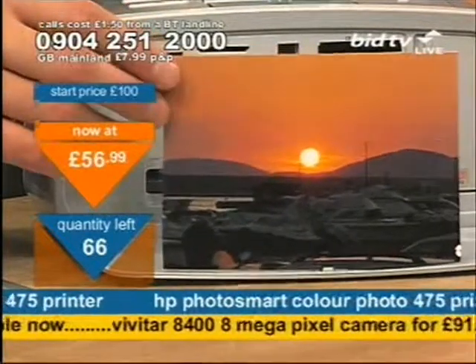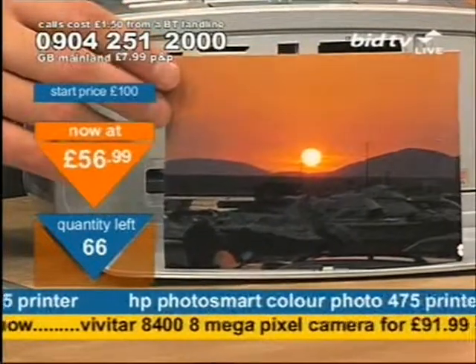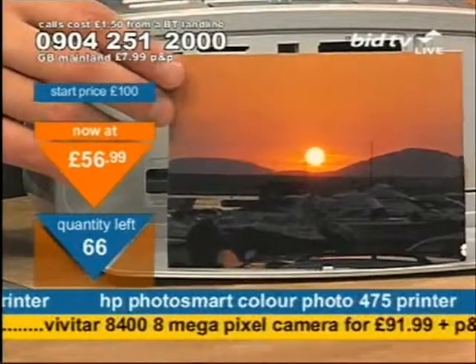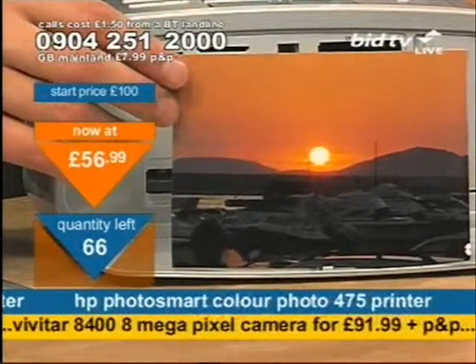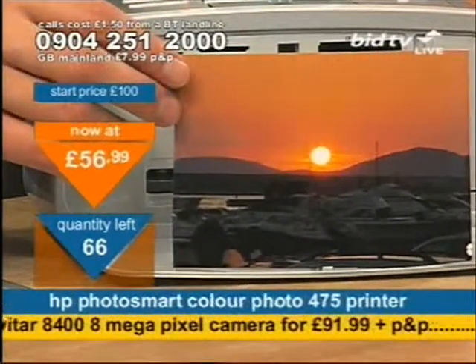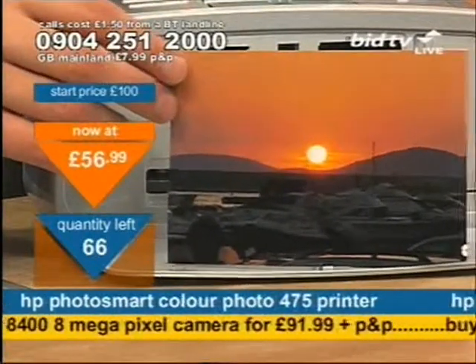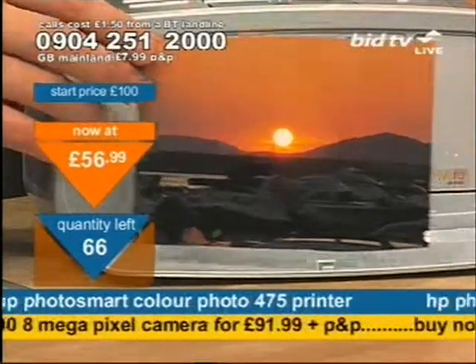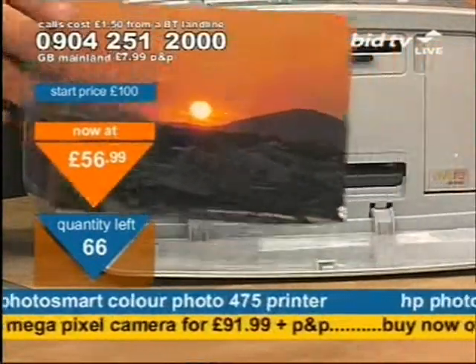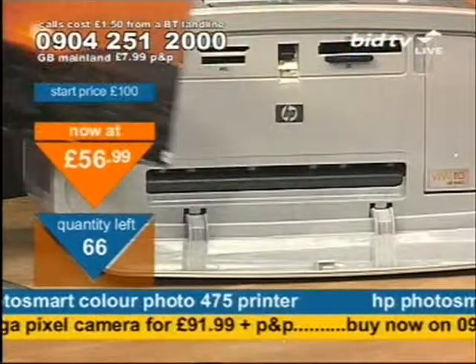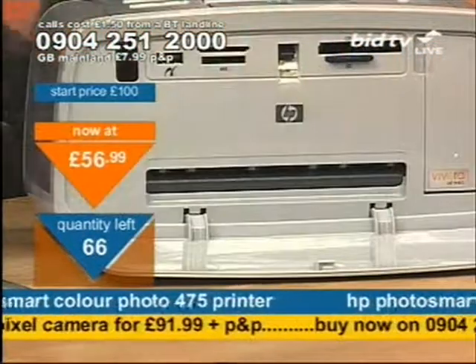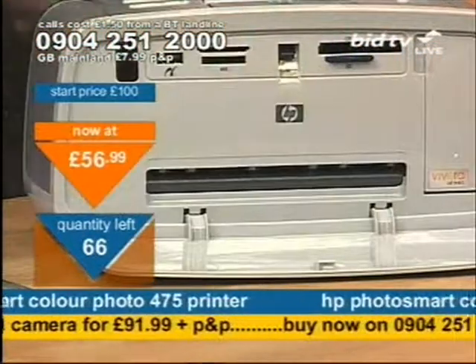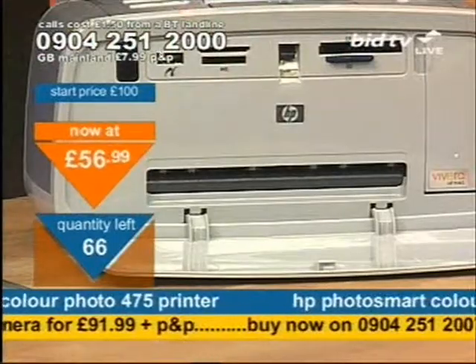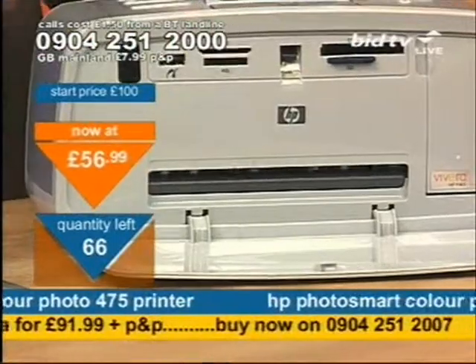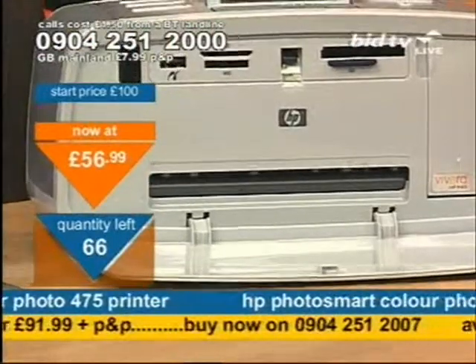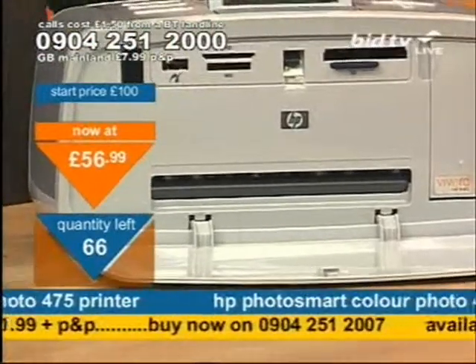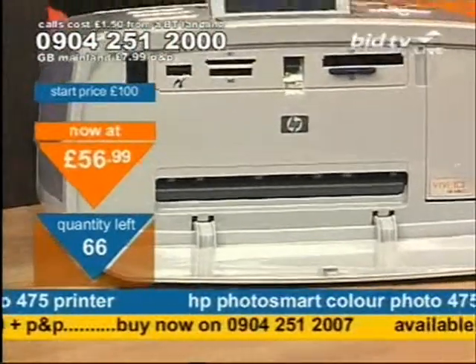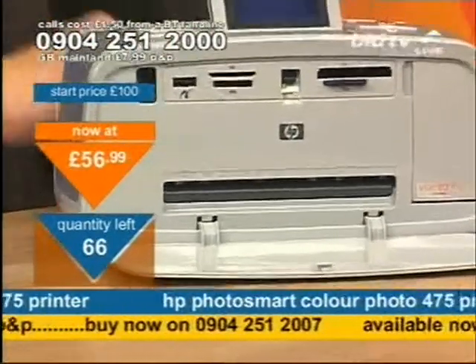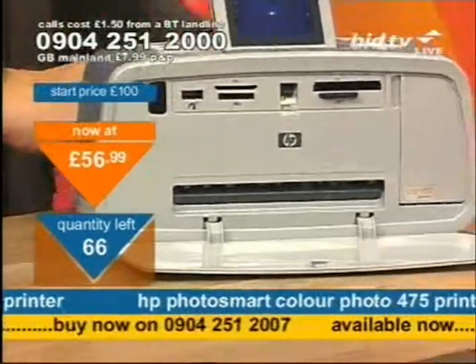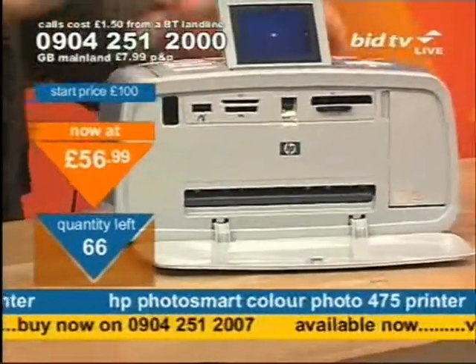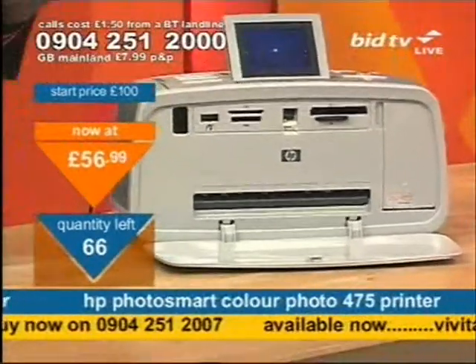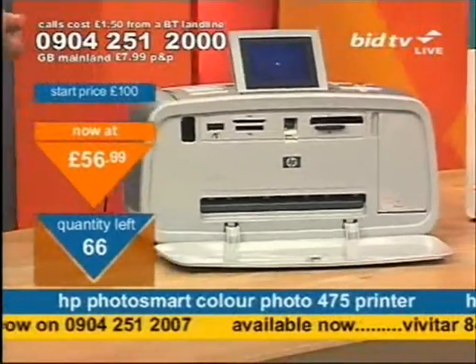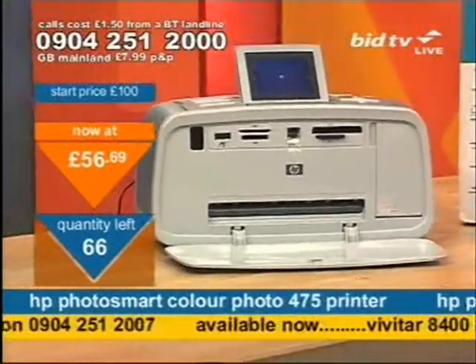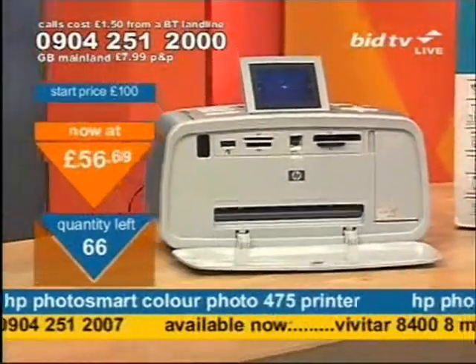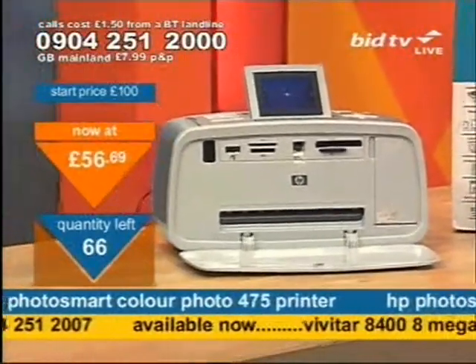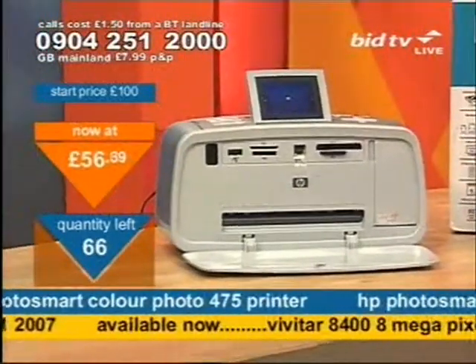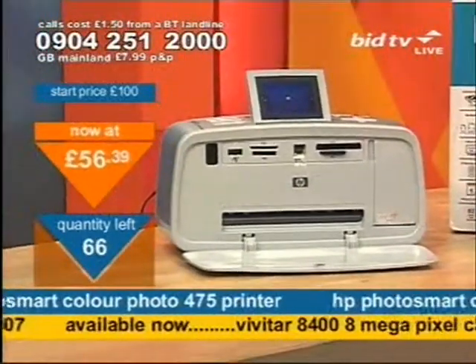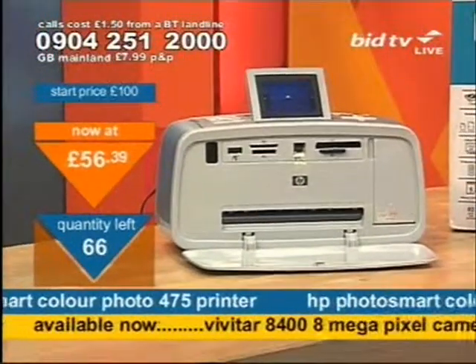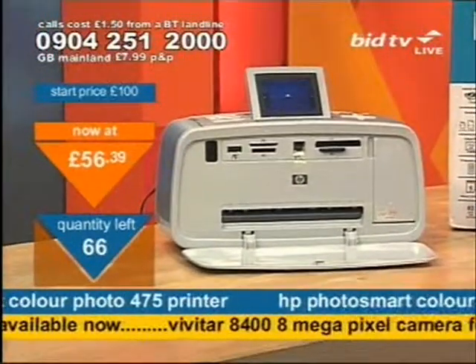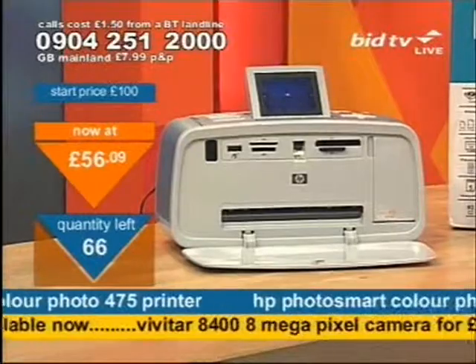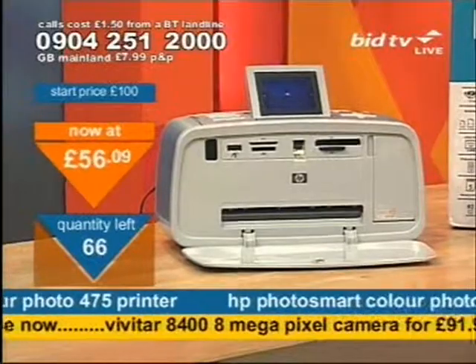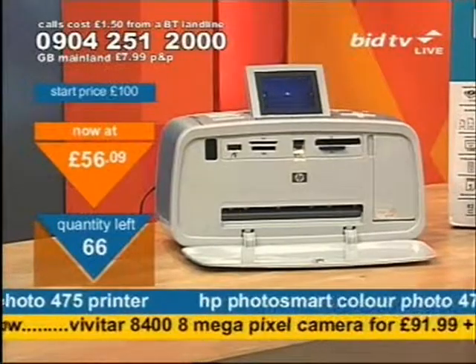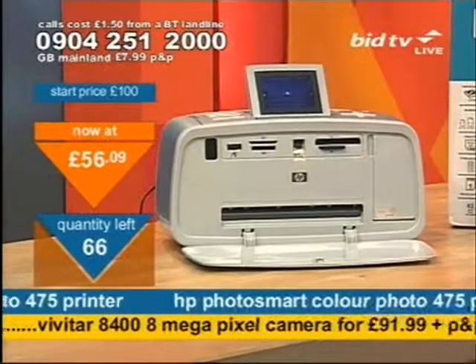If you want to get the HP Photosmart, simply dial now and press 1 on your telephone keypad. £56.99 — the price has now gone lower.